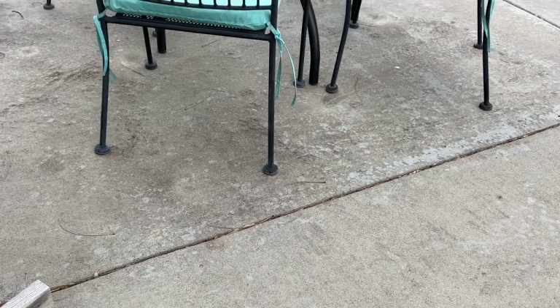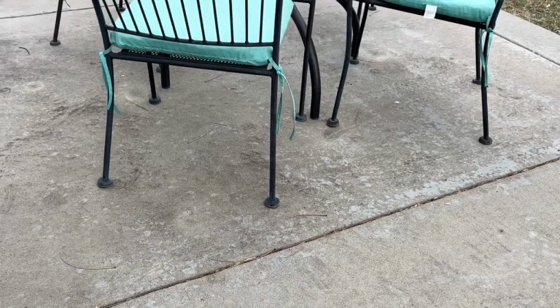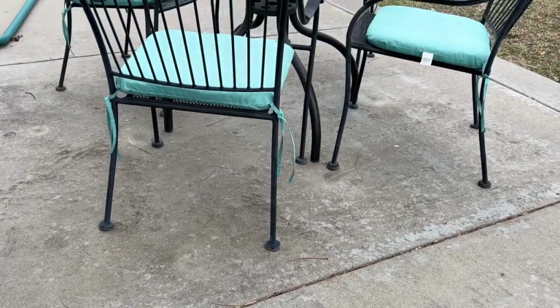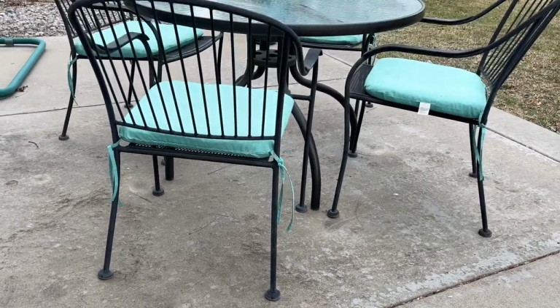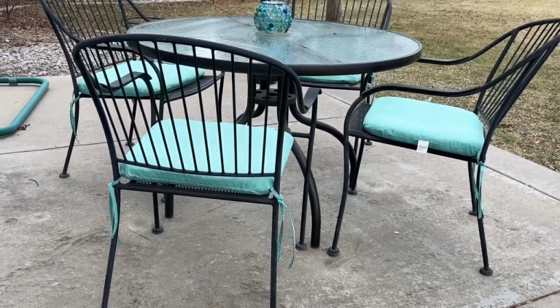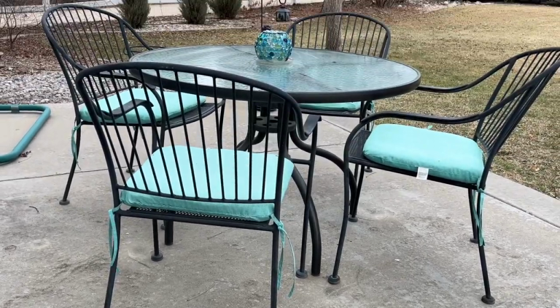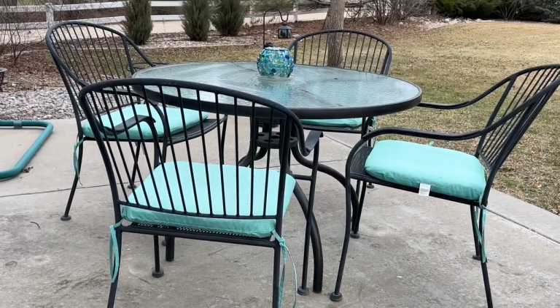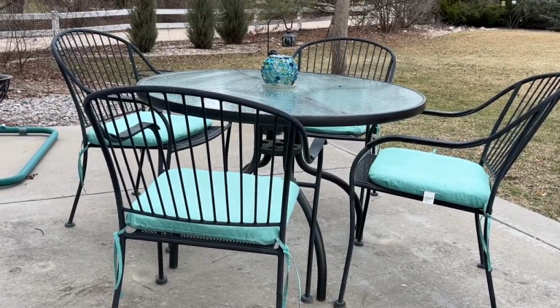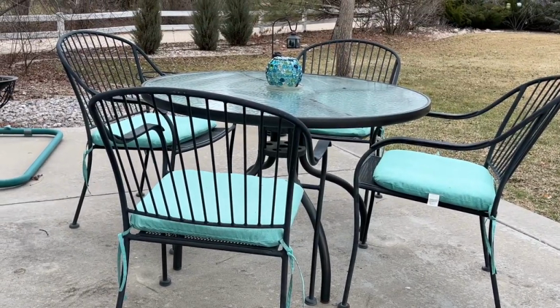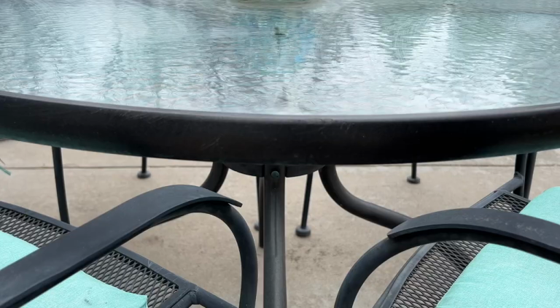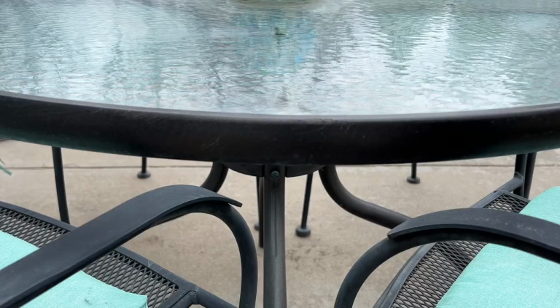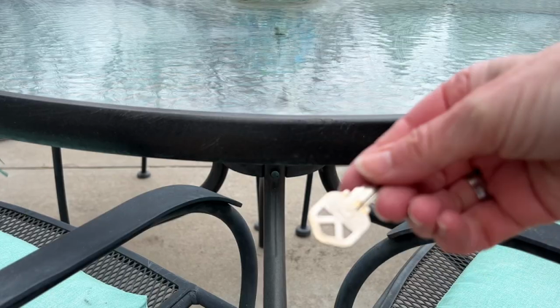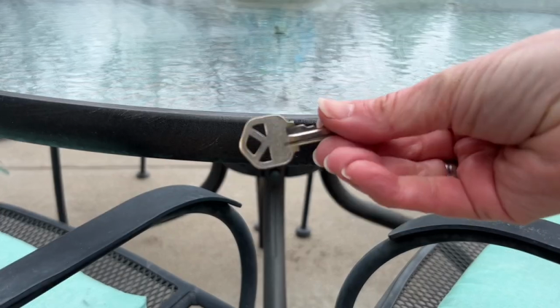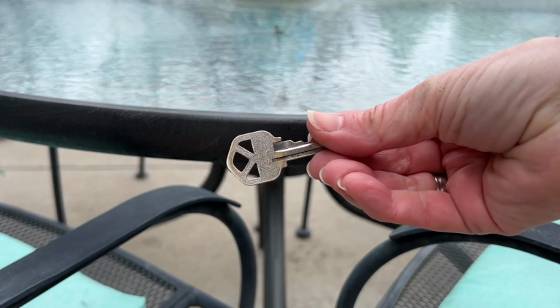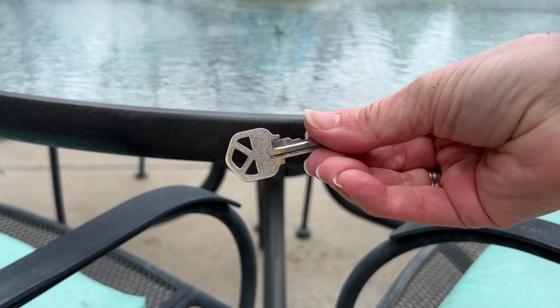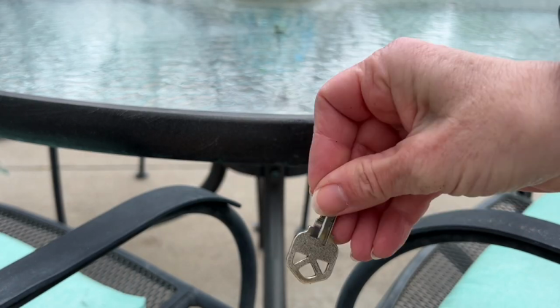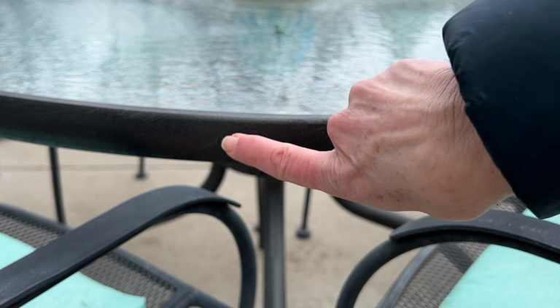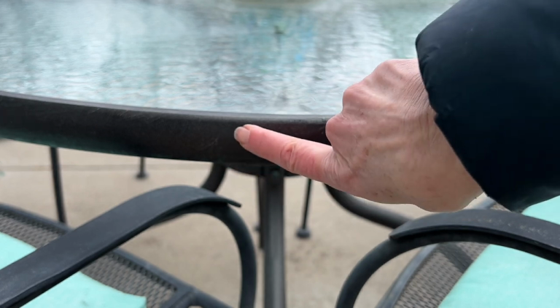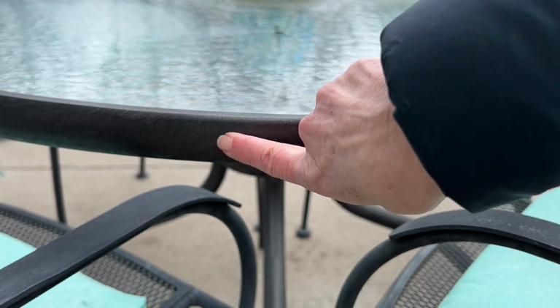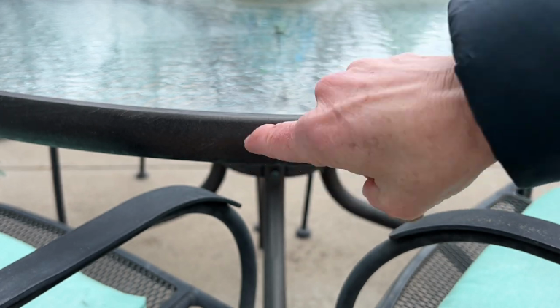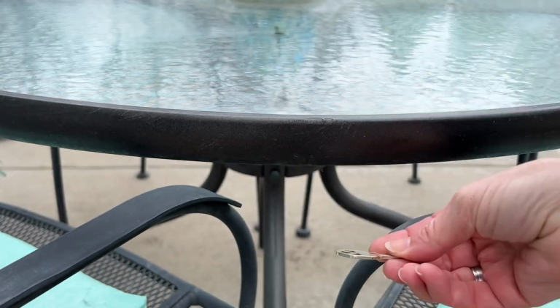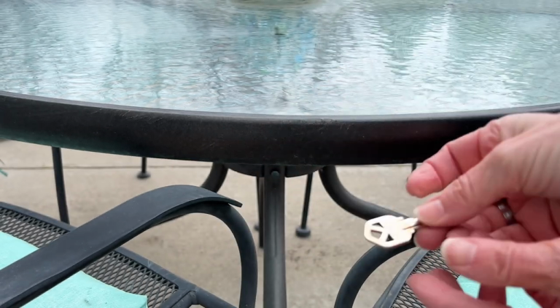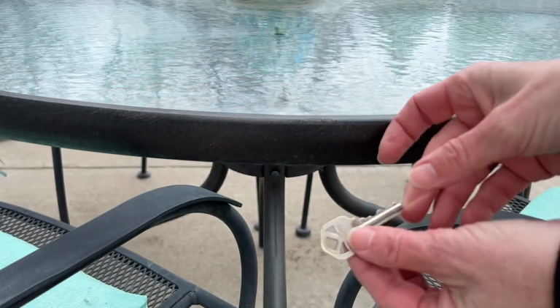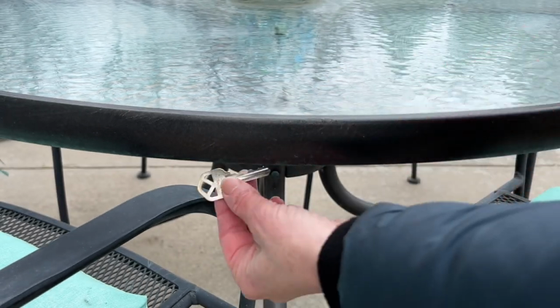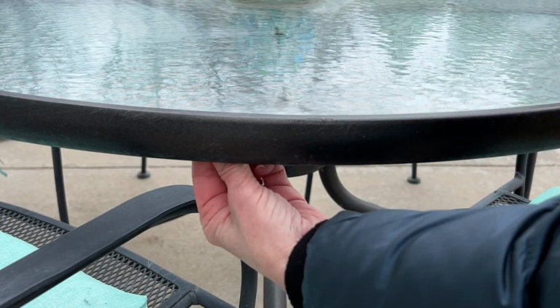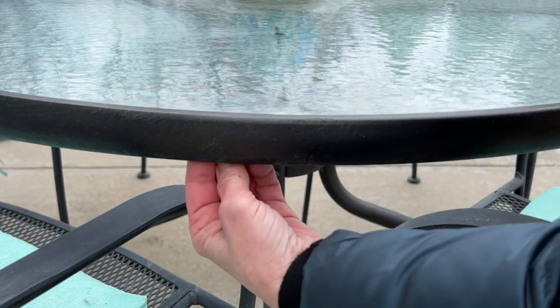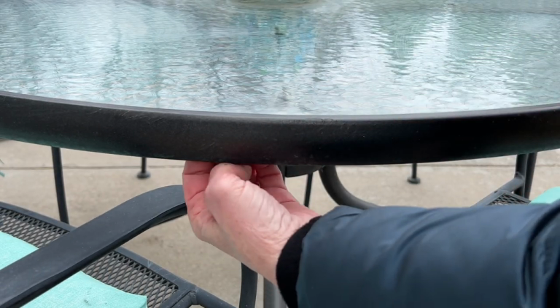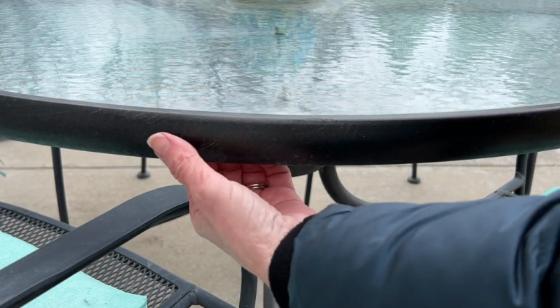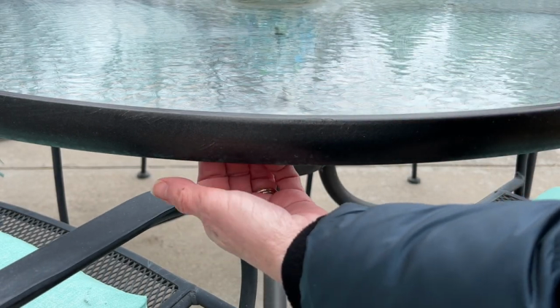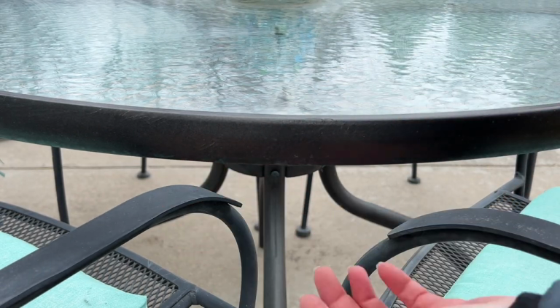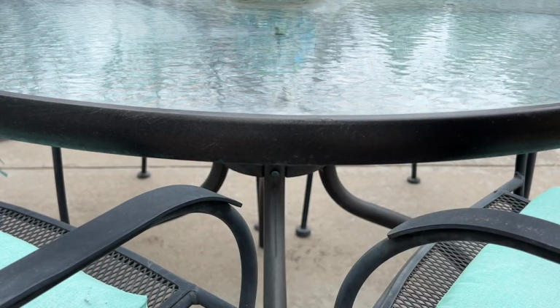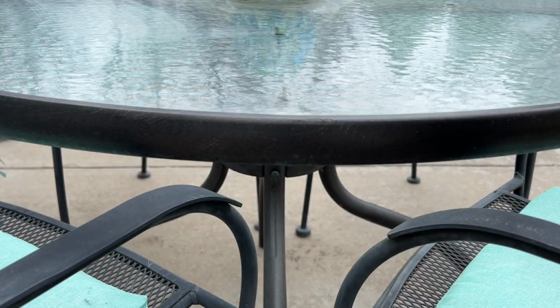Use your patio furniture to hide a key. I took my key and was able to place it inside the lip of my table. It simply slipped right in there and stayed in place.